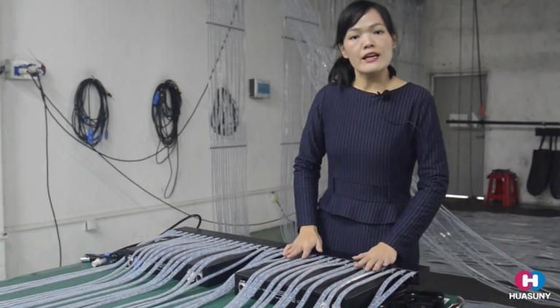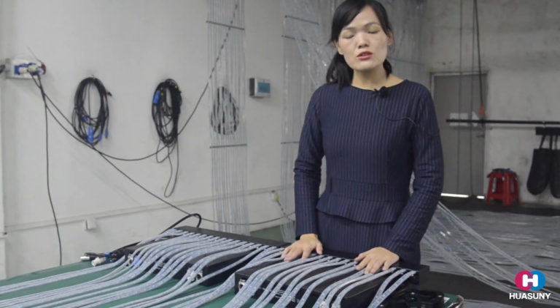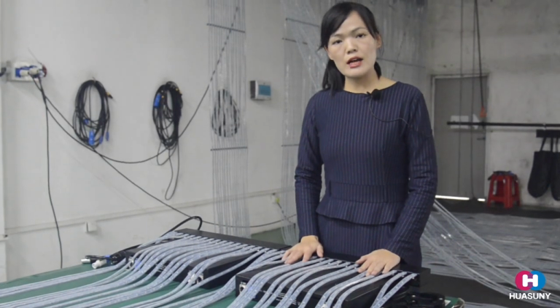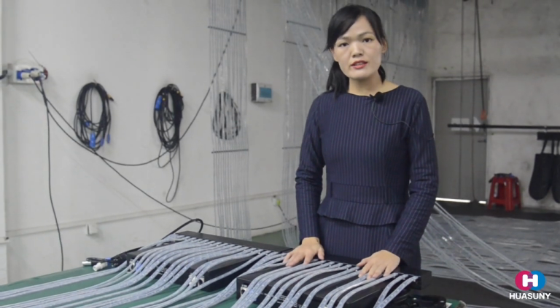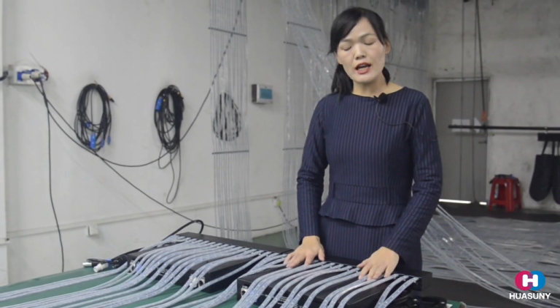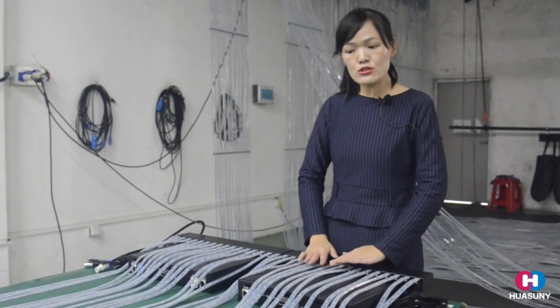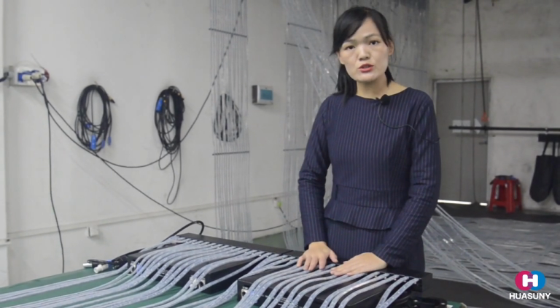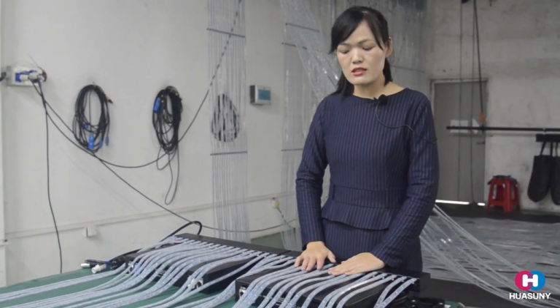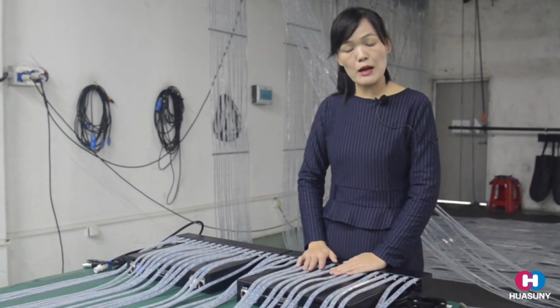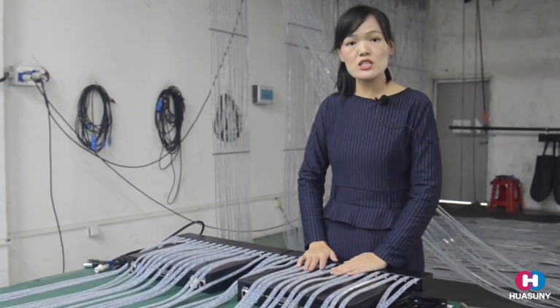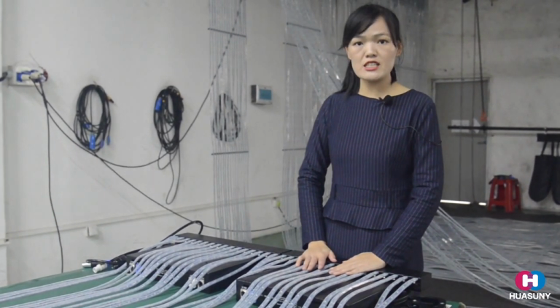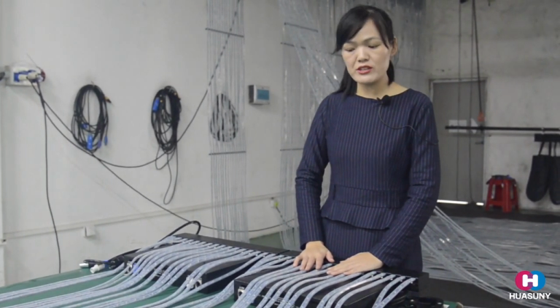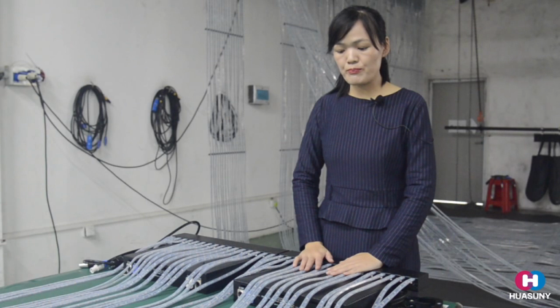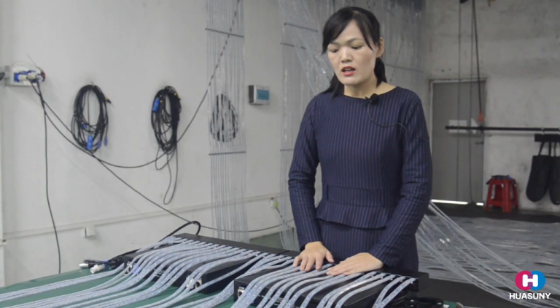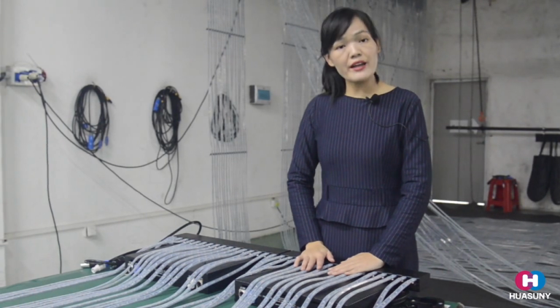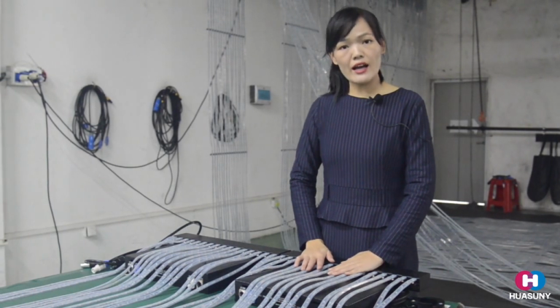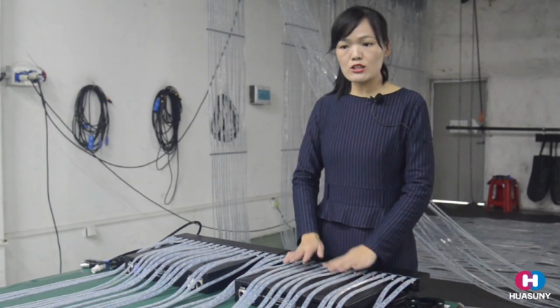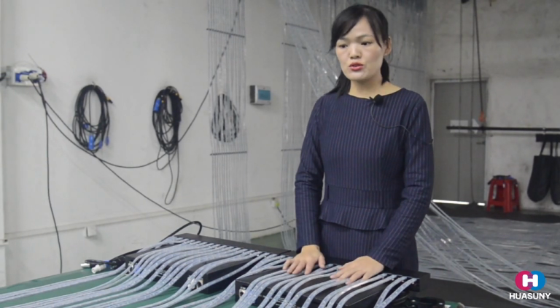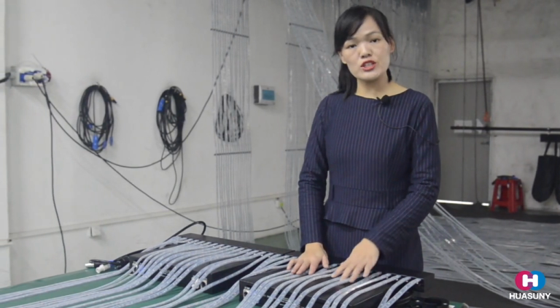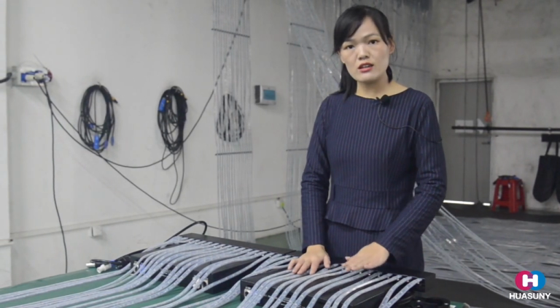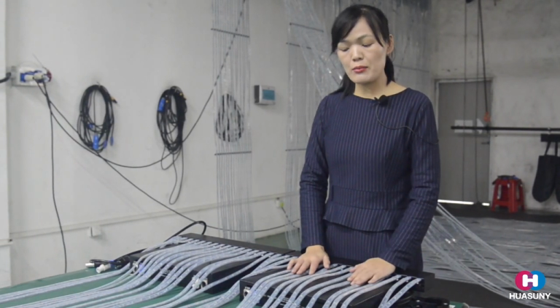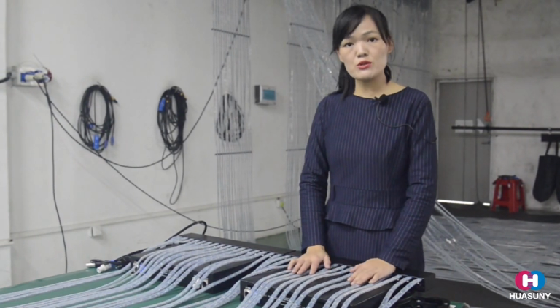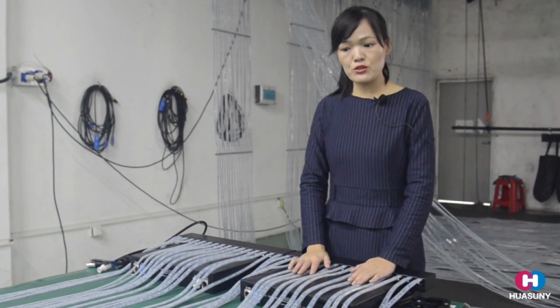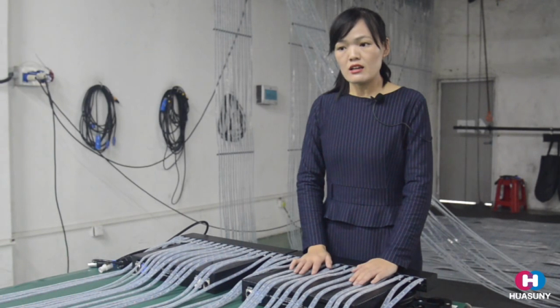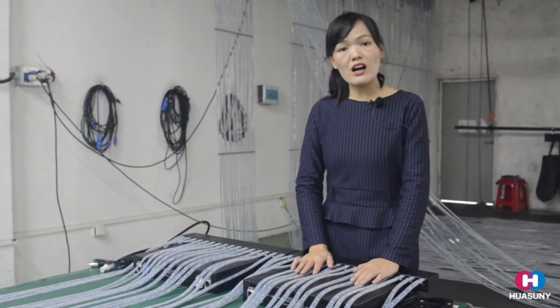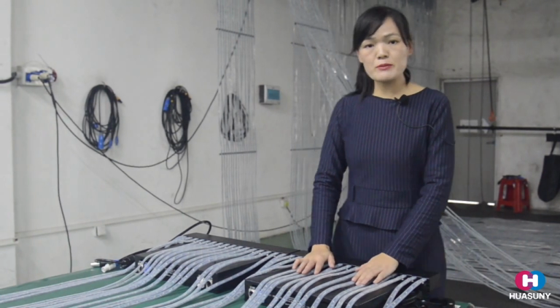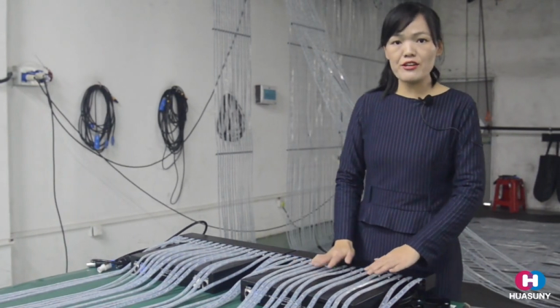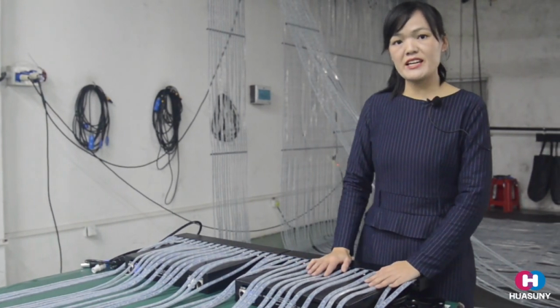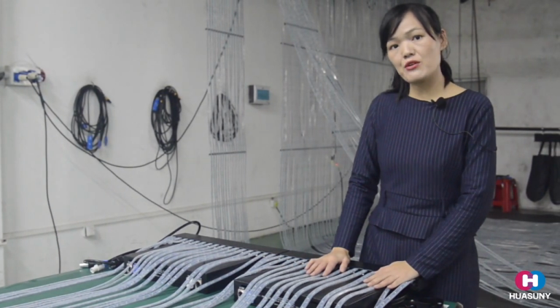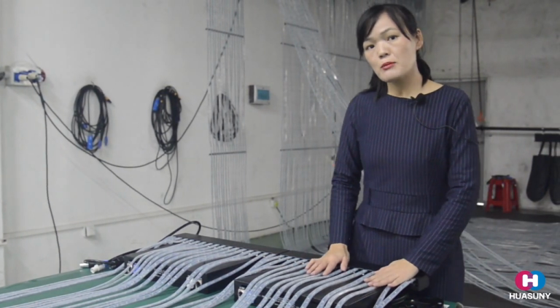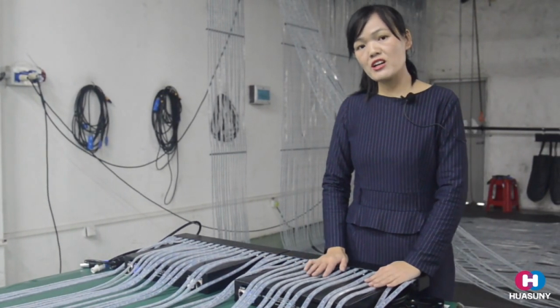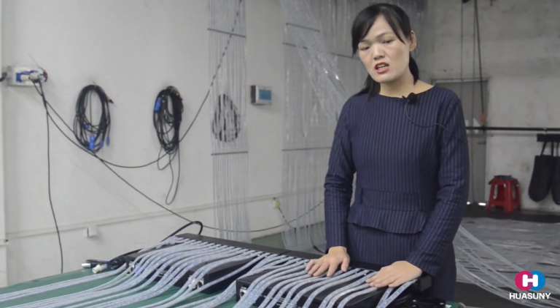Hello, I'm Jody. Today I'm pleased to introduce the Apollo series flexible LED curtain. I would like to introduce the Apollo series for you. Right now, transparent LED display is very popular.